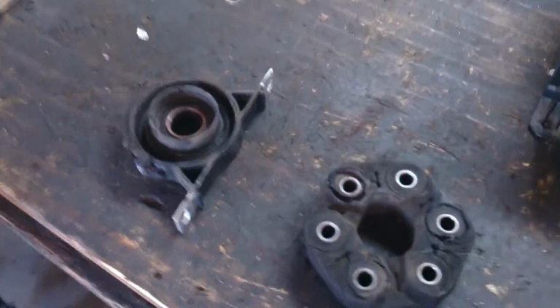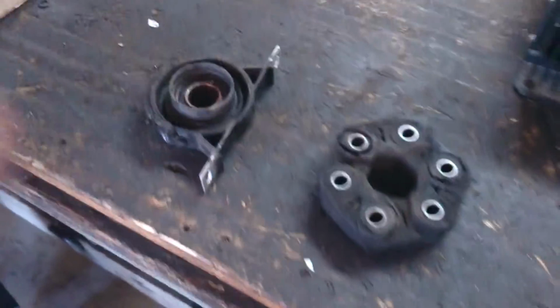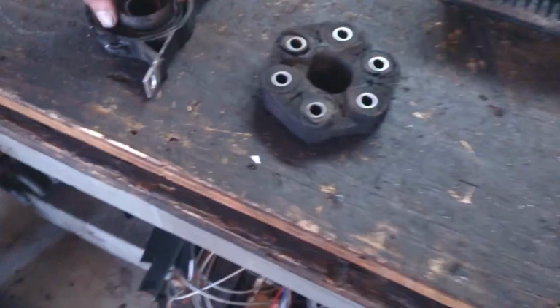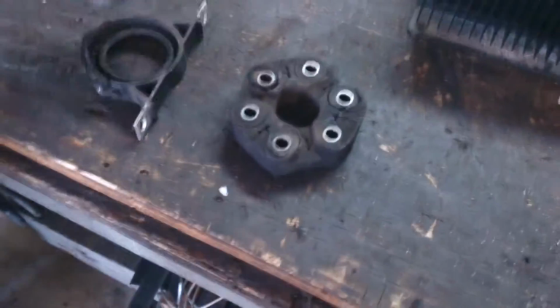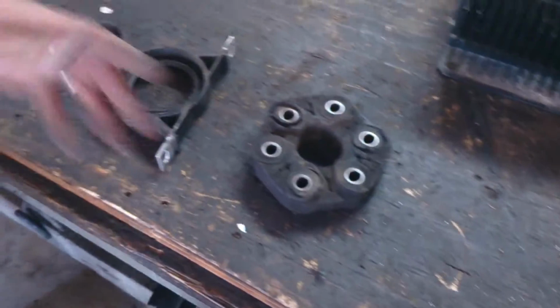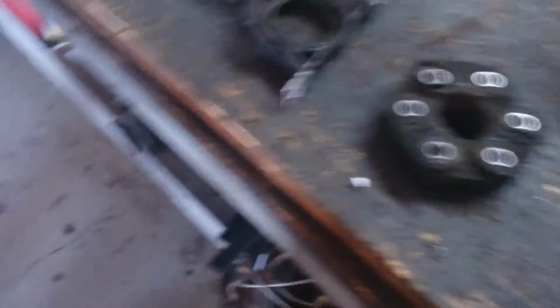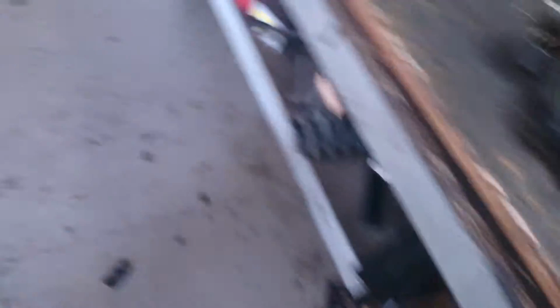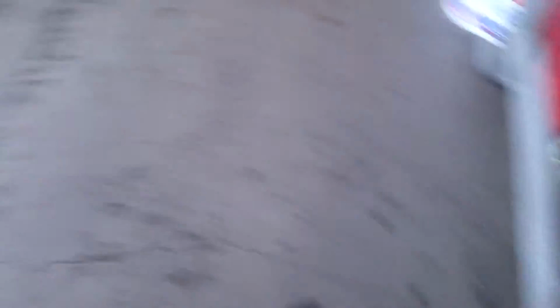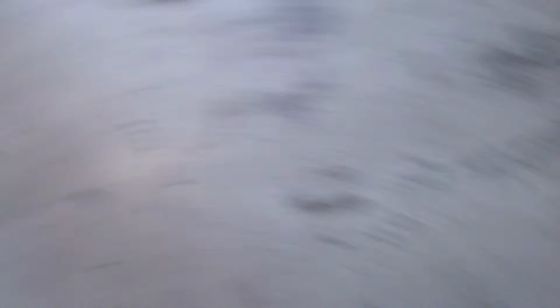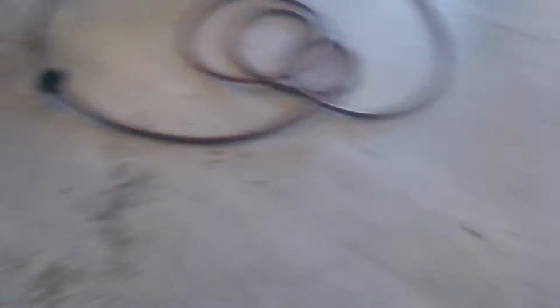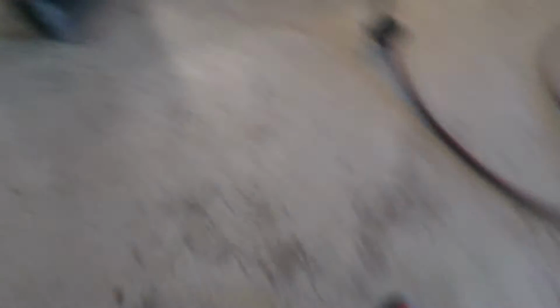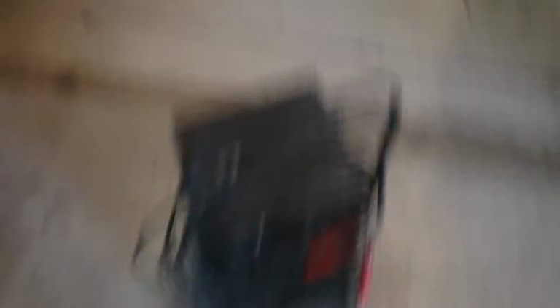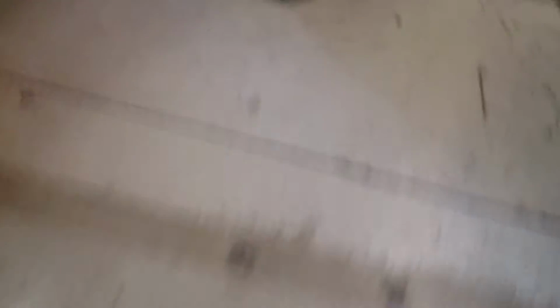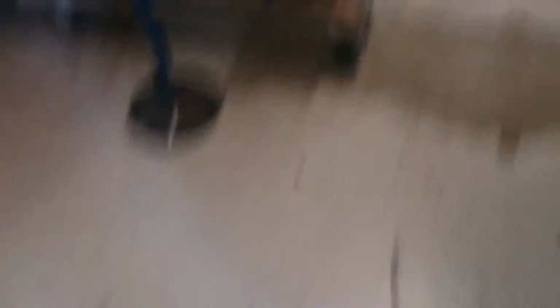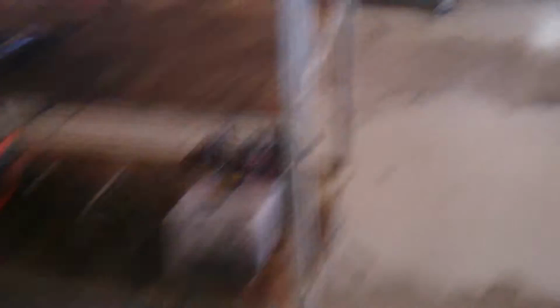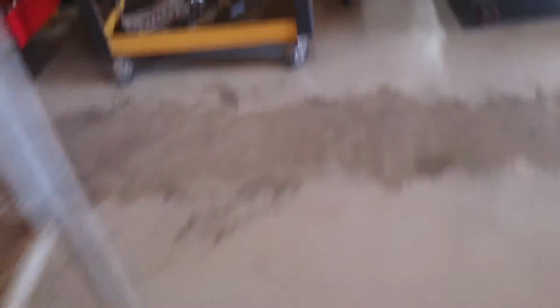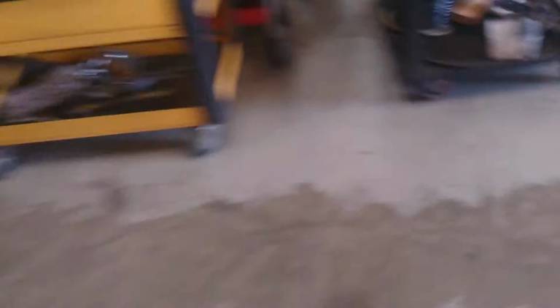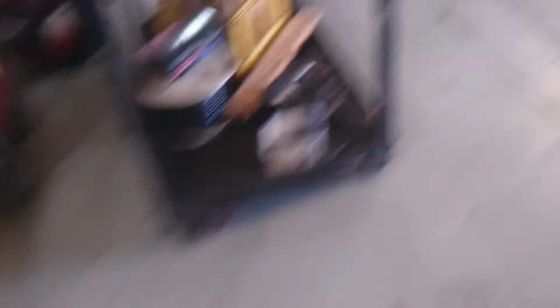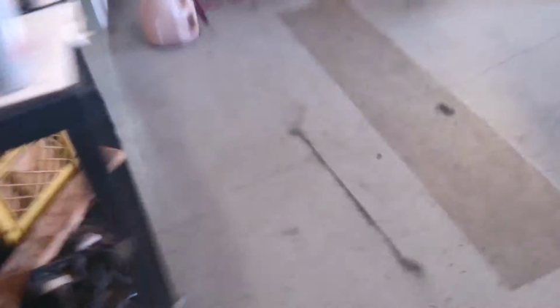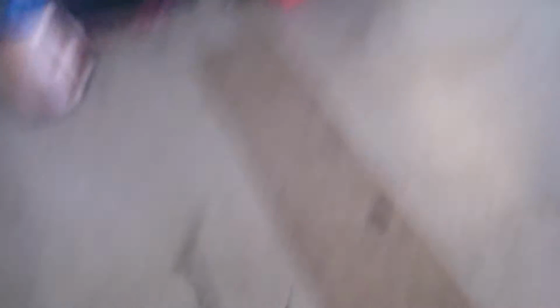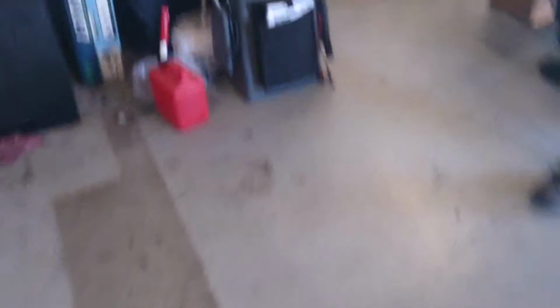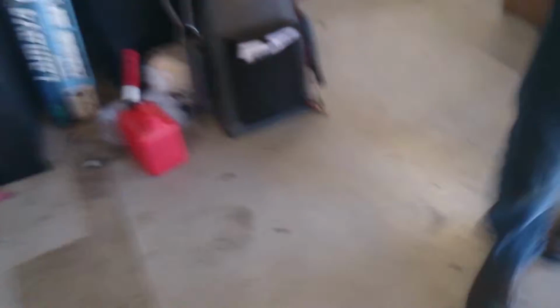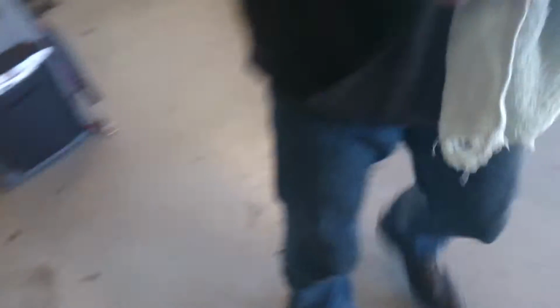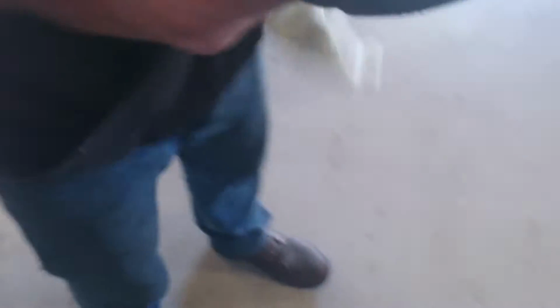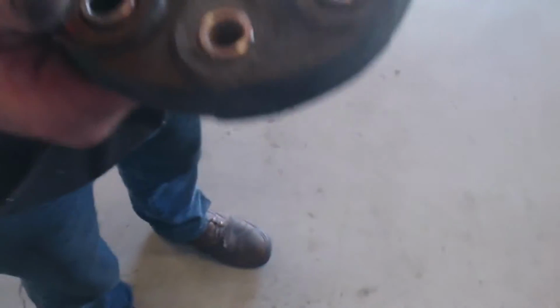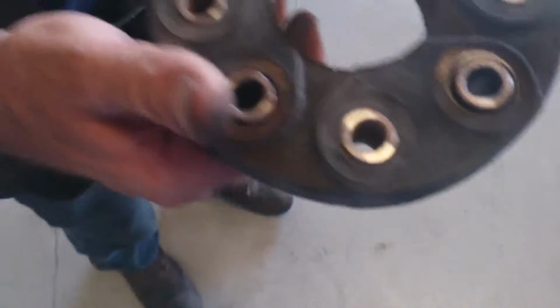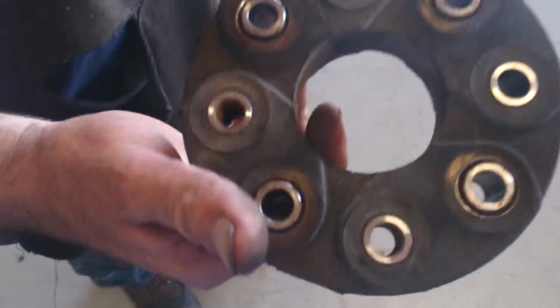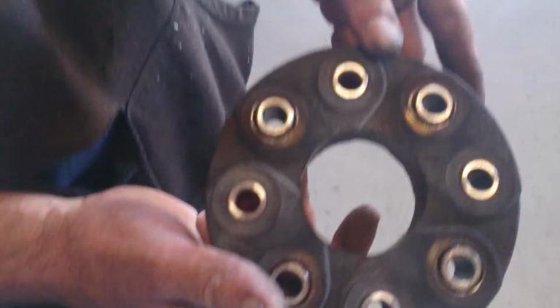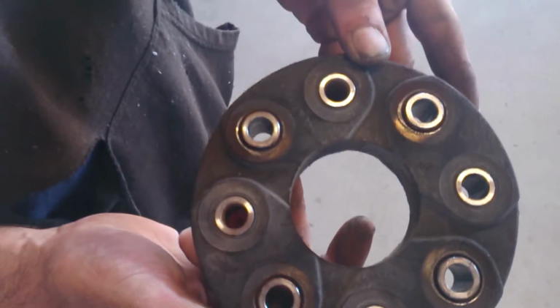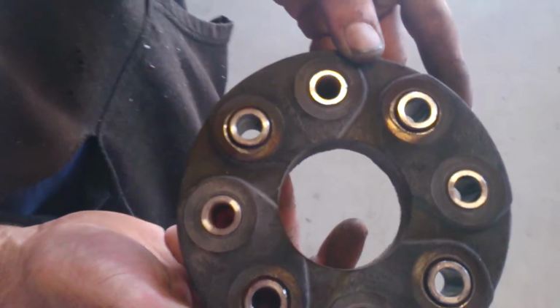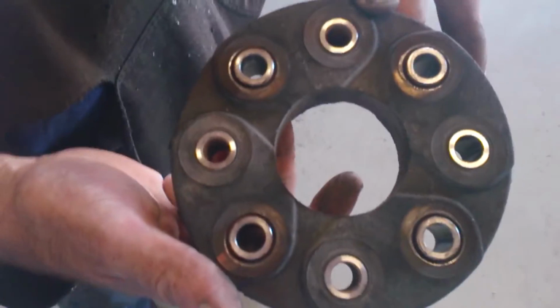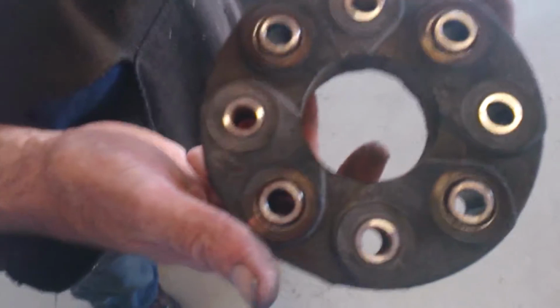But I'll show you what an actual normal hardy disc looks like — this would be a normal hardy disc, even after so many miles.